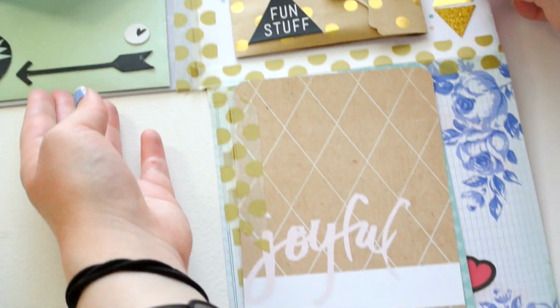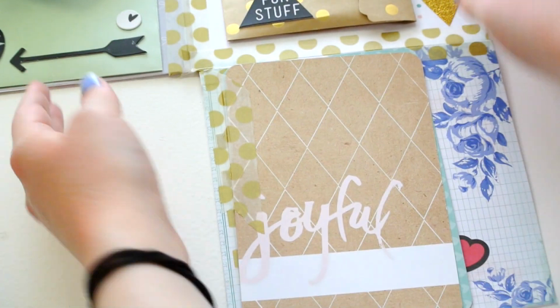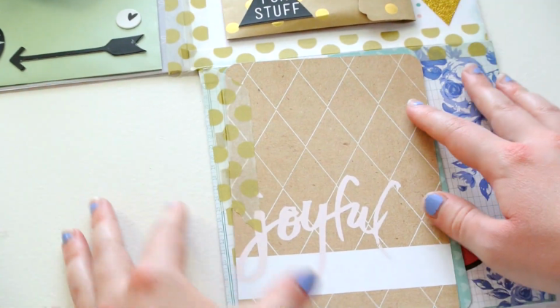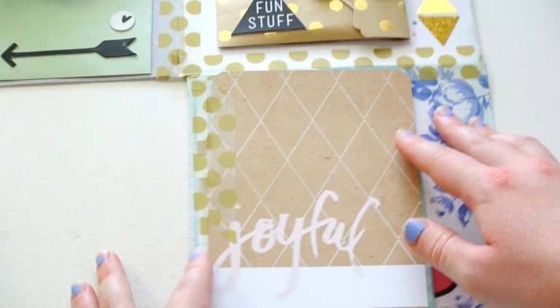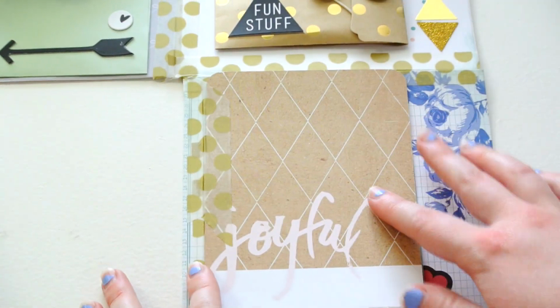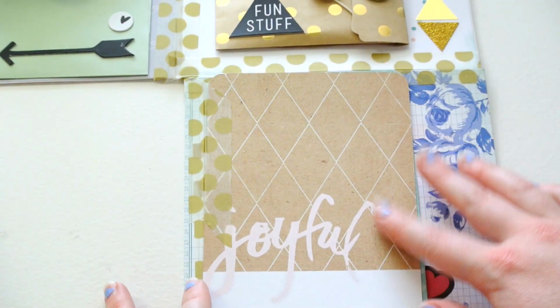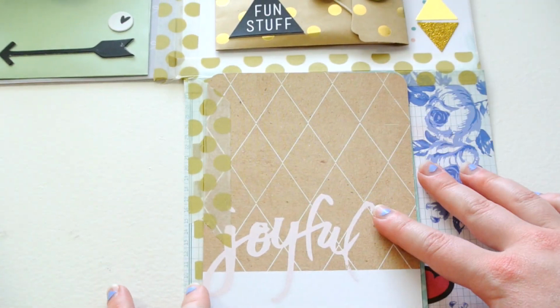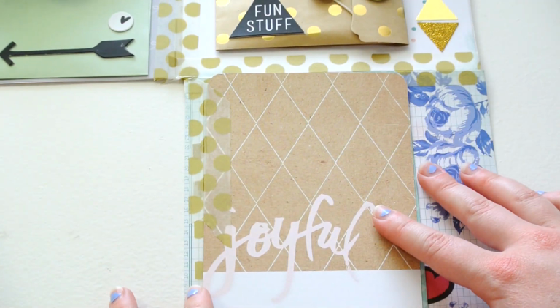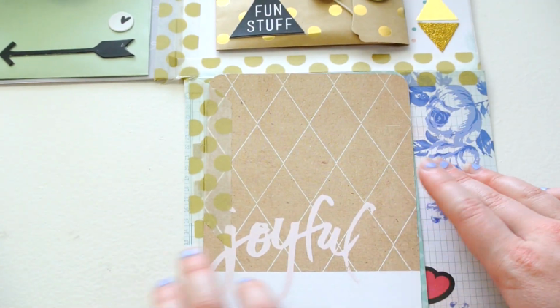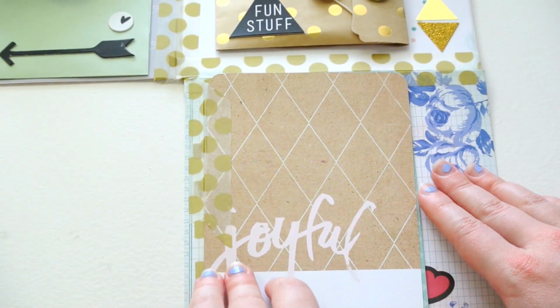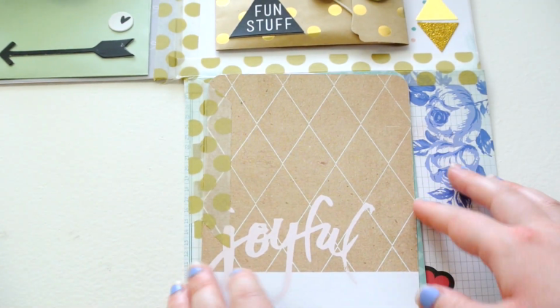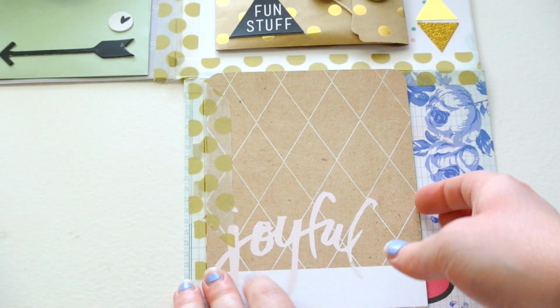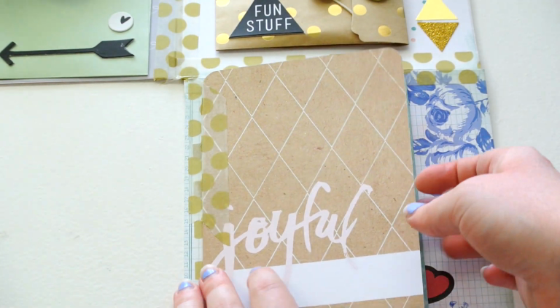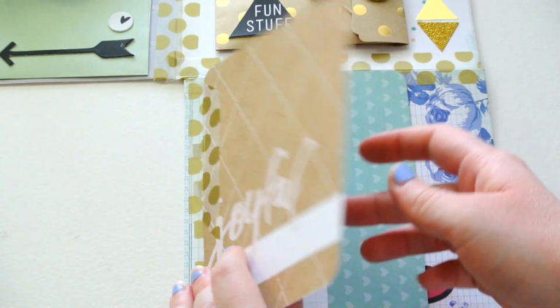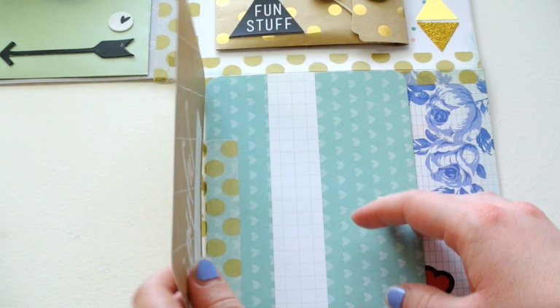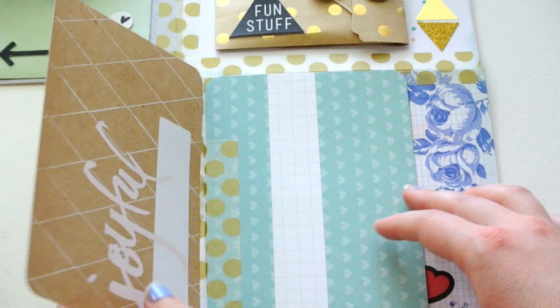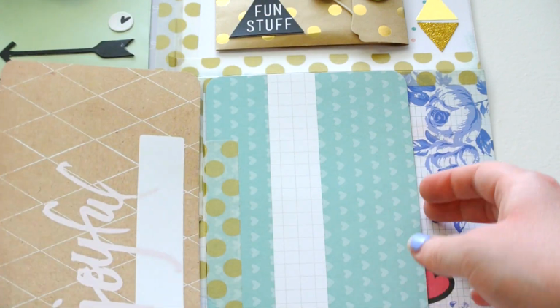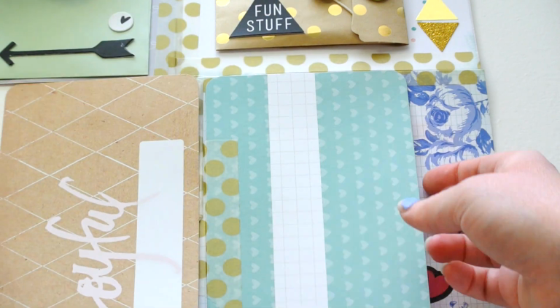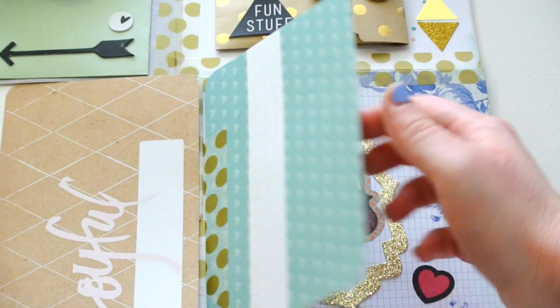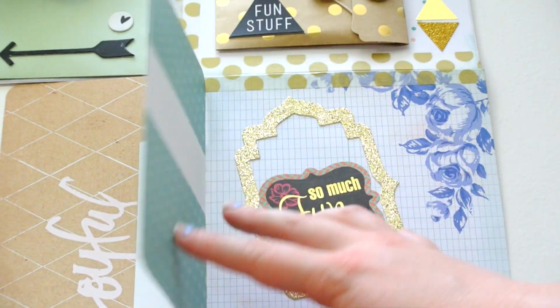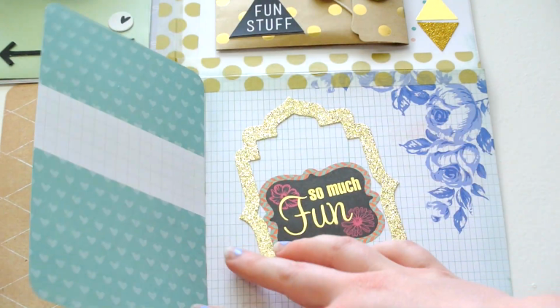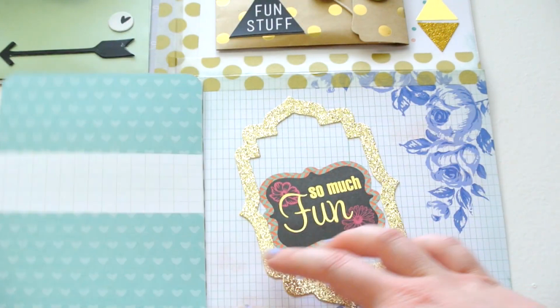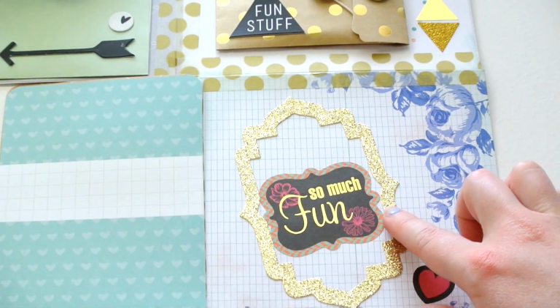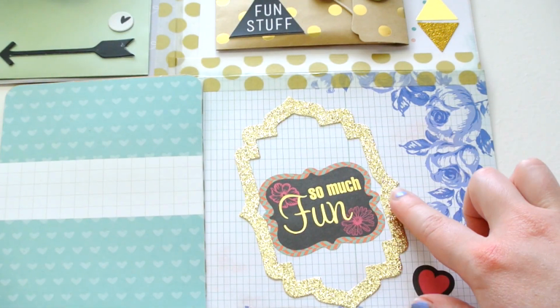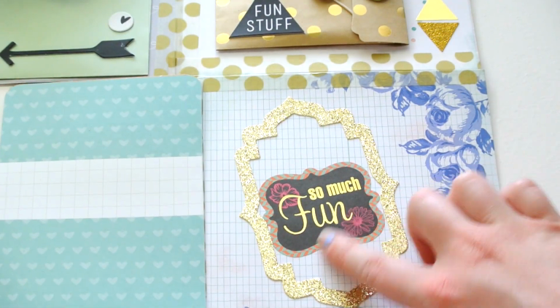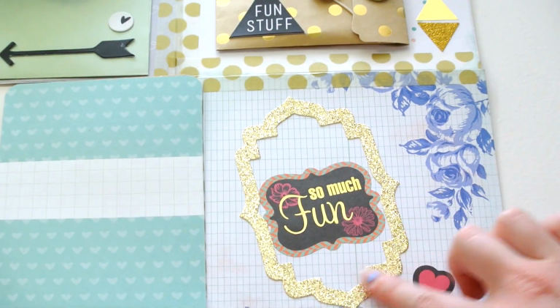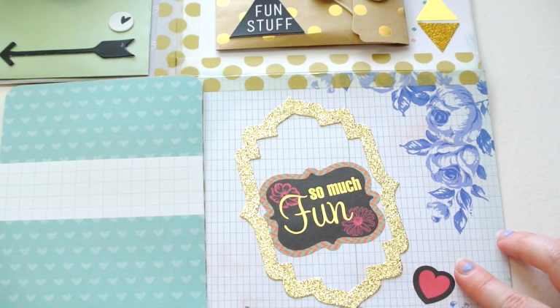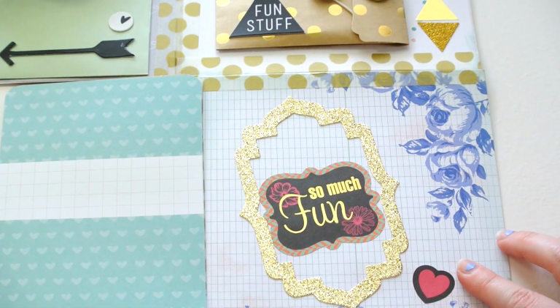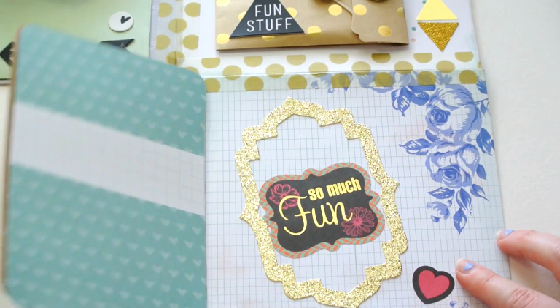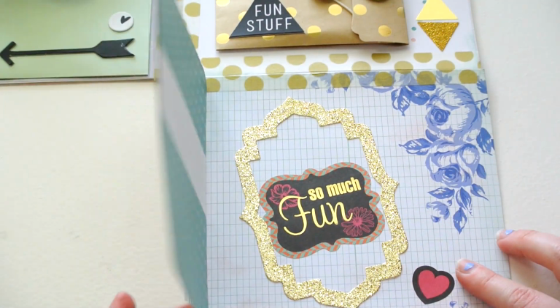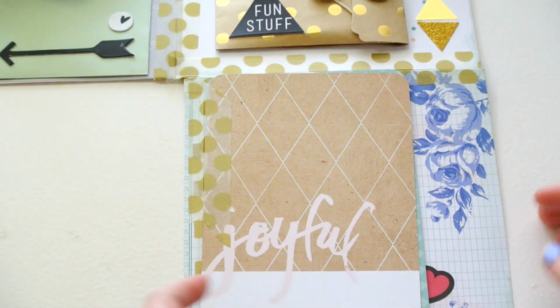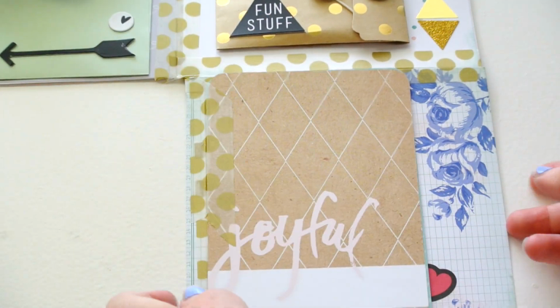And then down here at the bottom, I included some Project Life cards and then a little decorative piece.